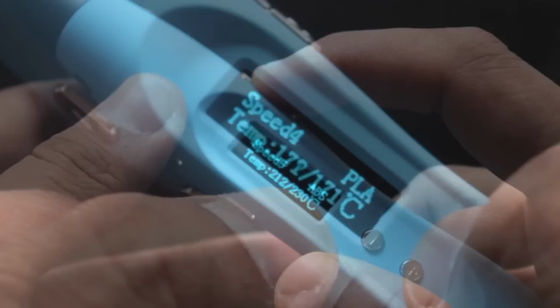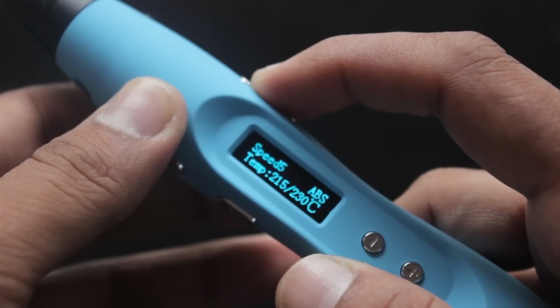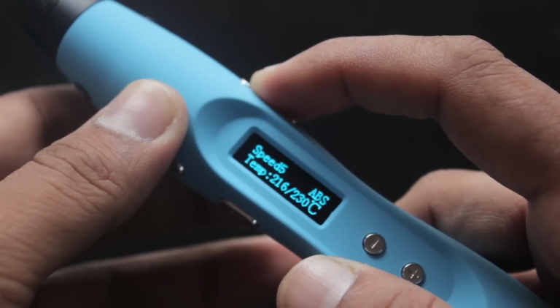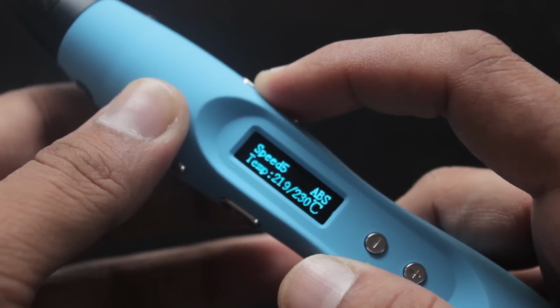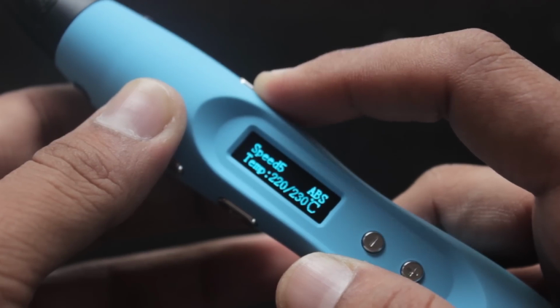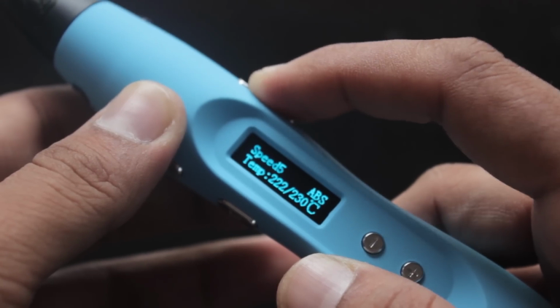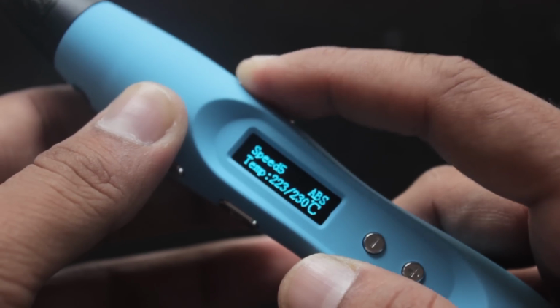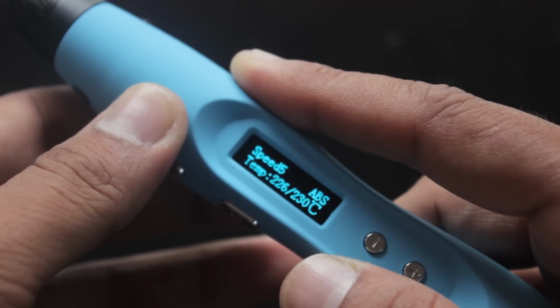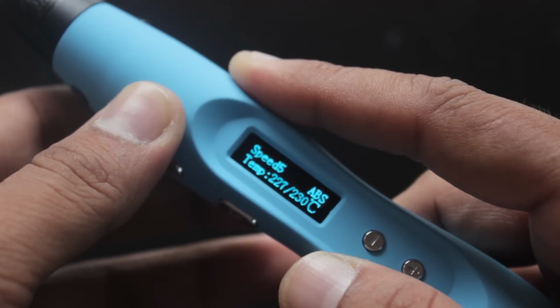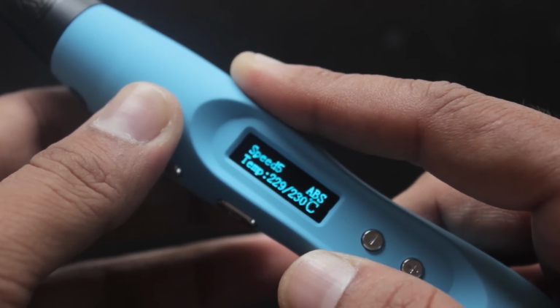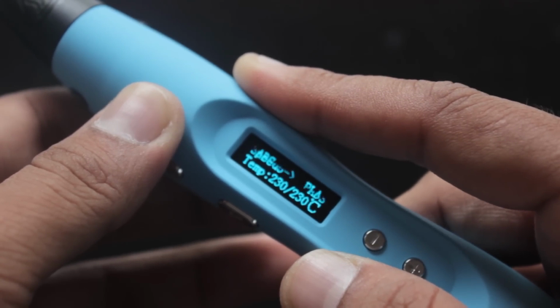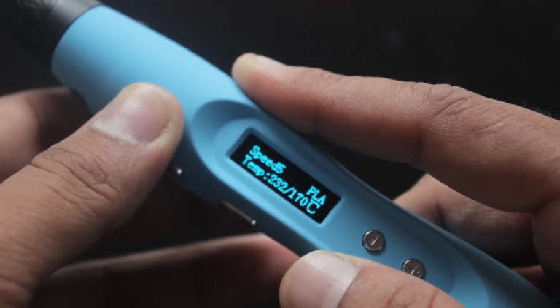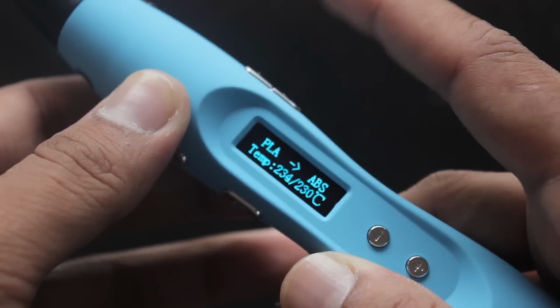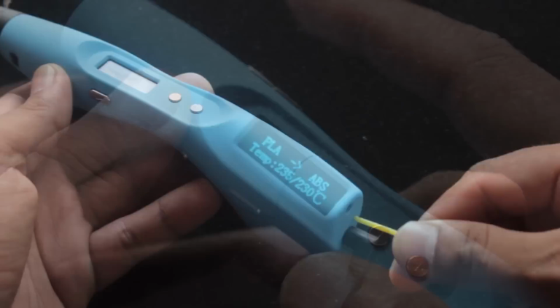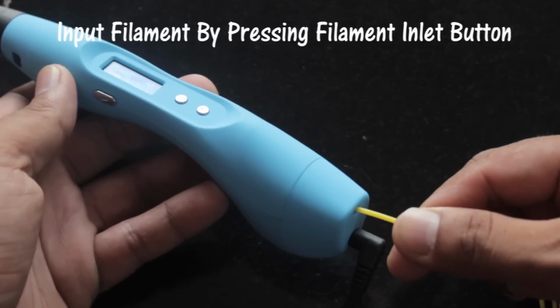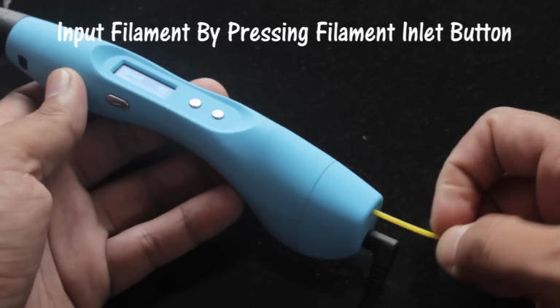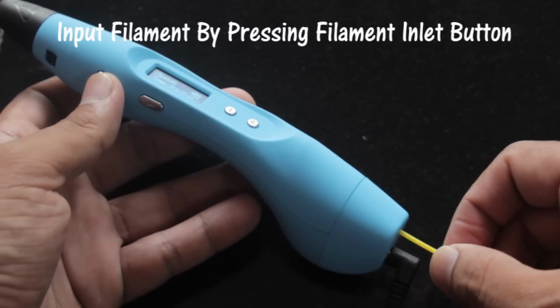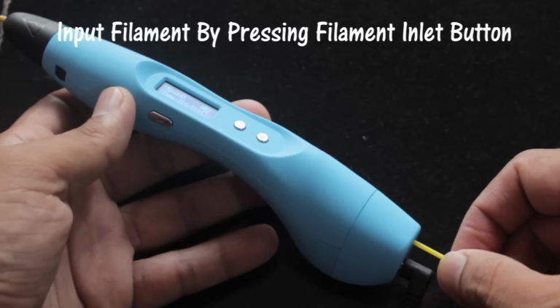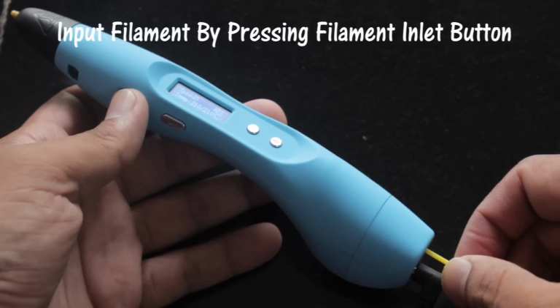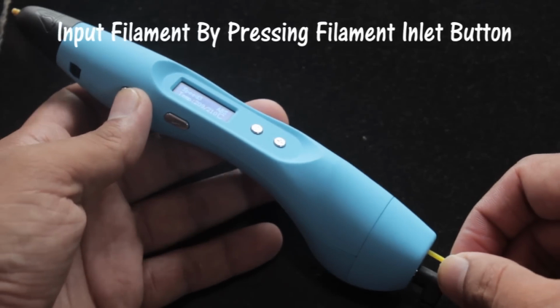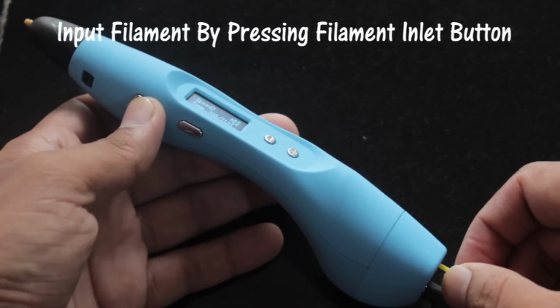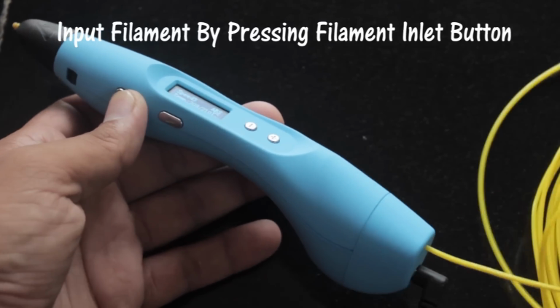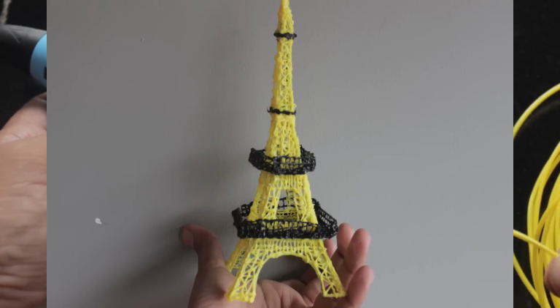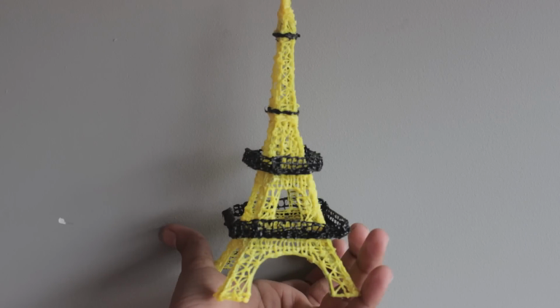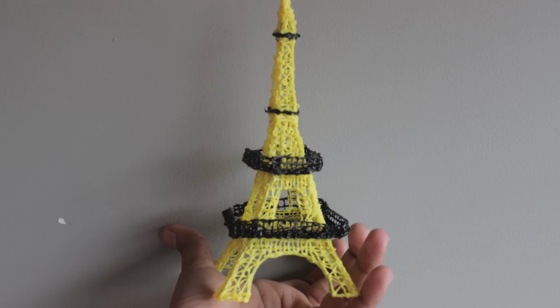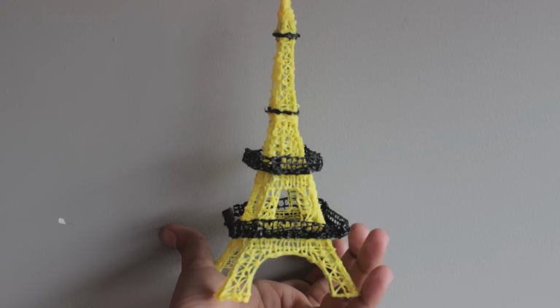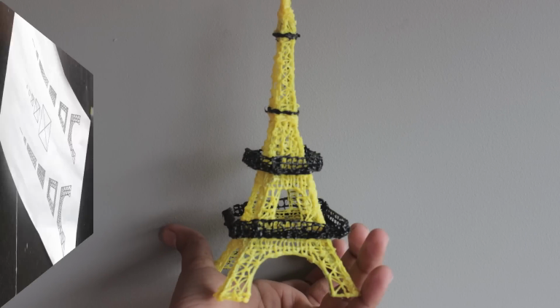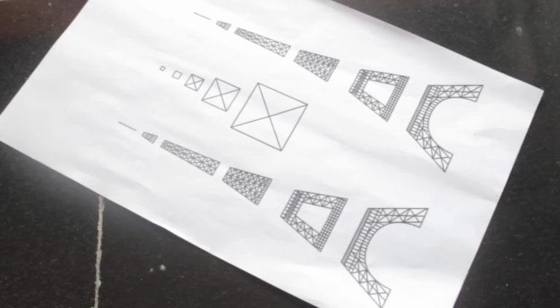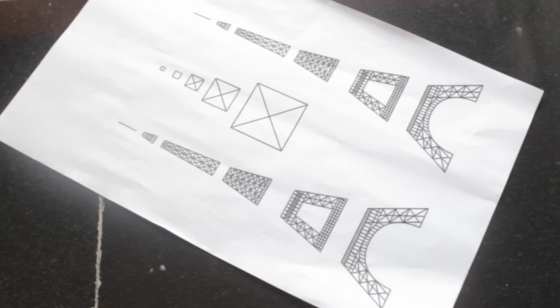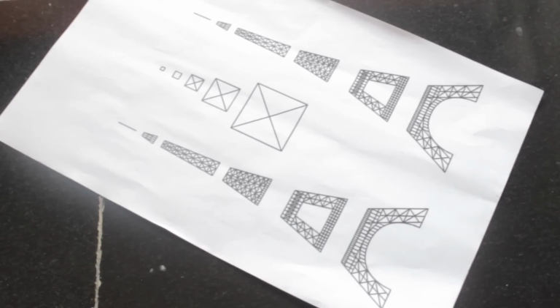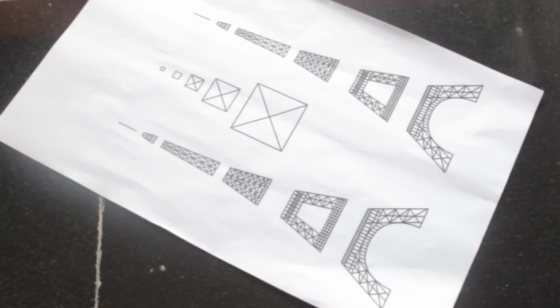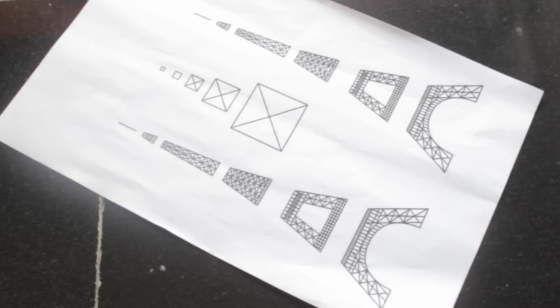By plugging in the power source it shows a welcome note and target temperature. There are two different filaments available — one is ABS and another is PLA. You can shift between the two by pressing both speed adjustment buttons at a time. After attaining the desired temperature, I am feeding in the filament.